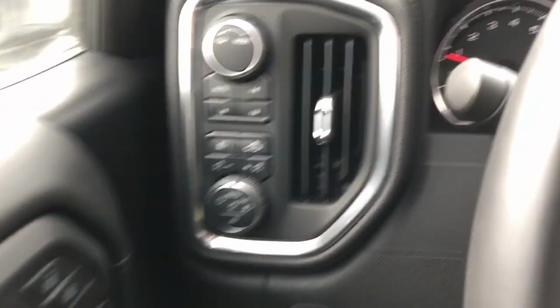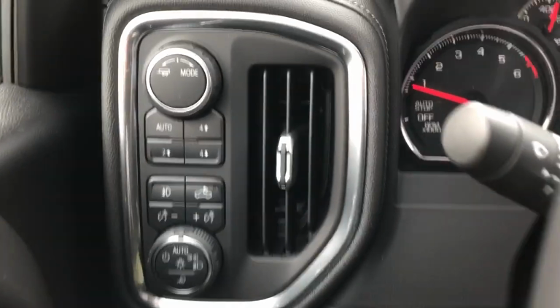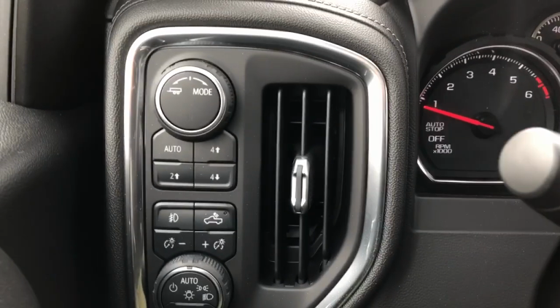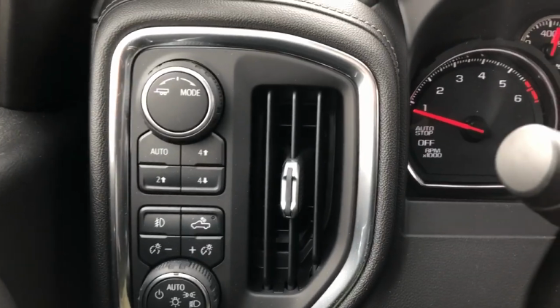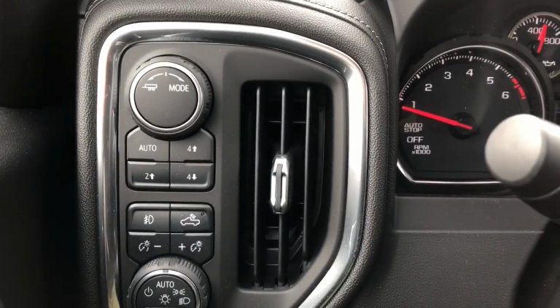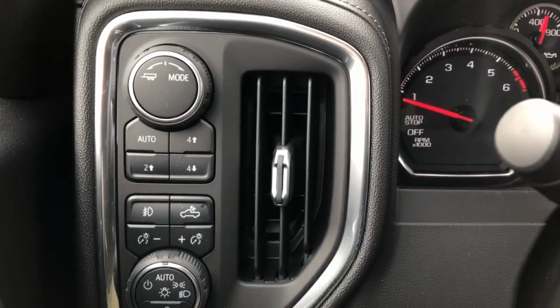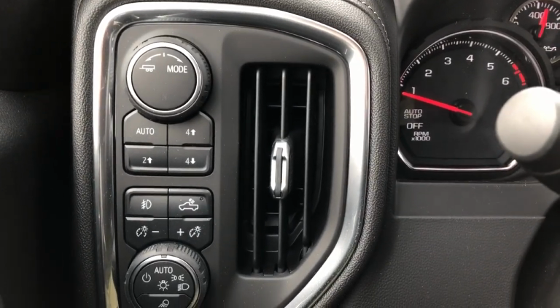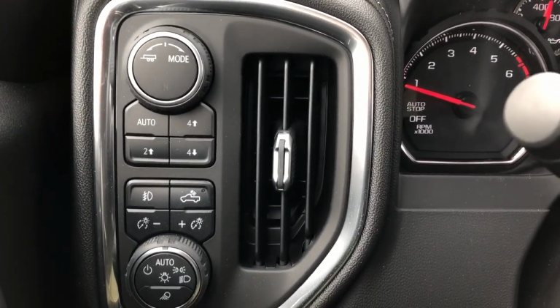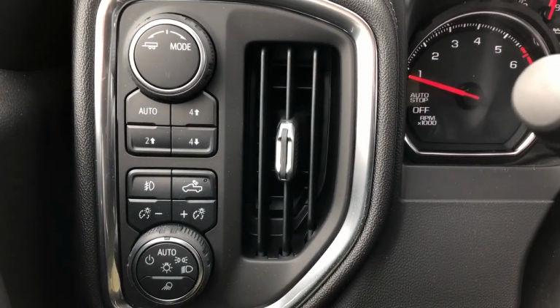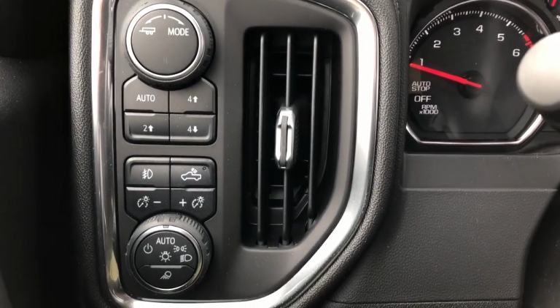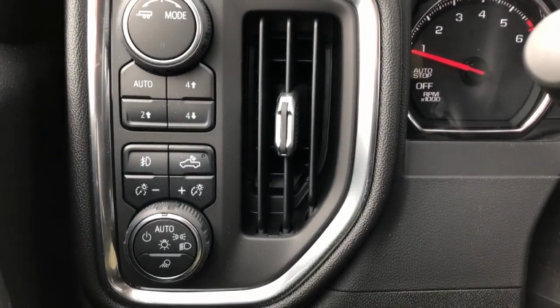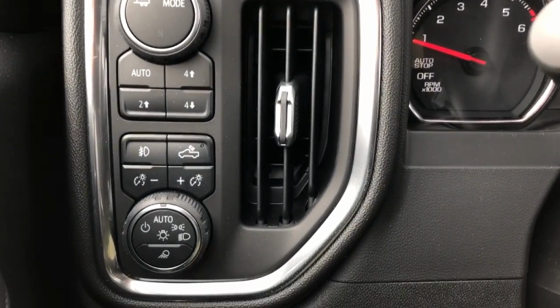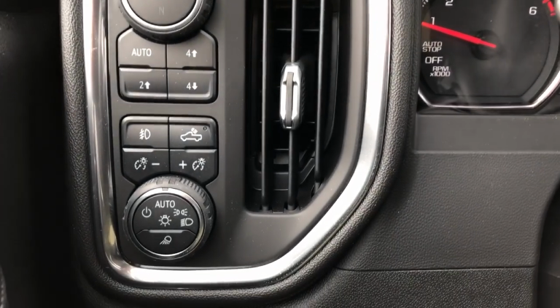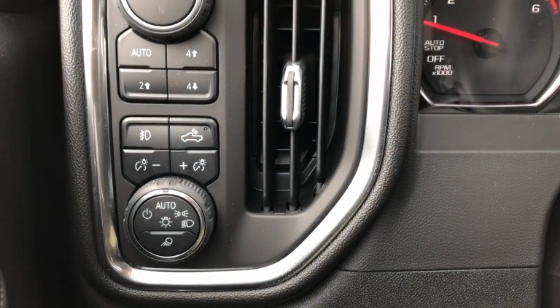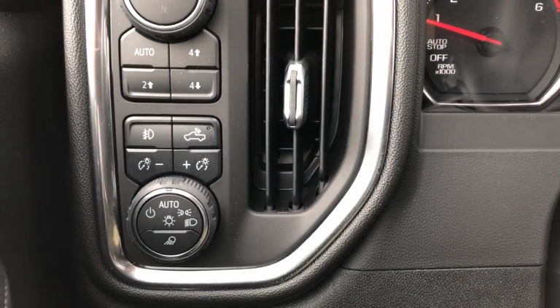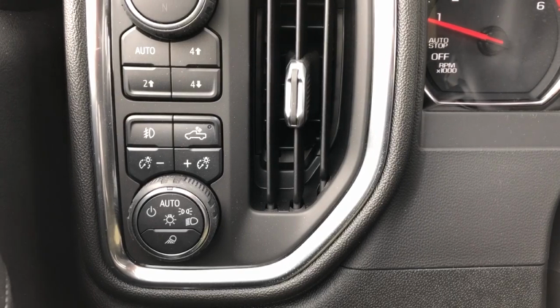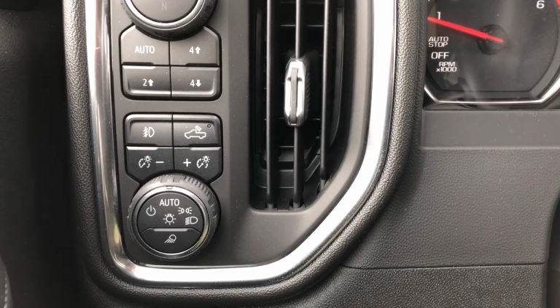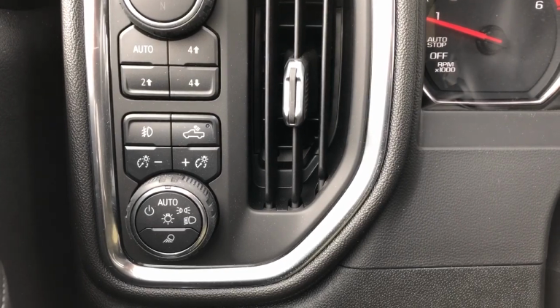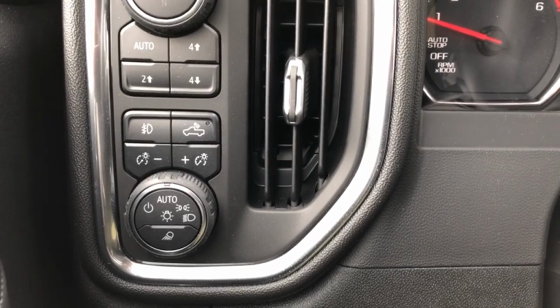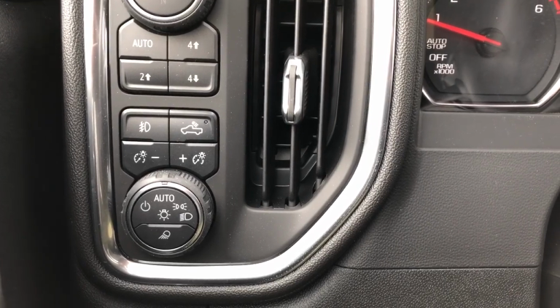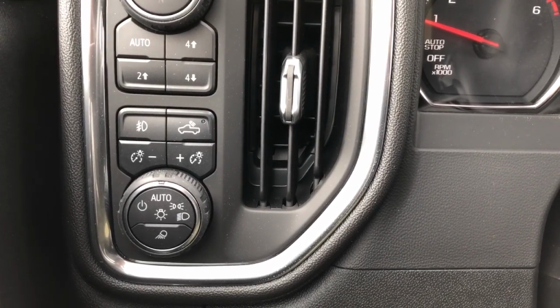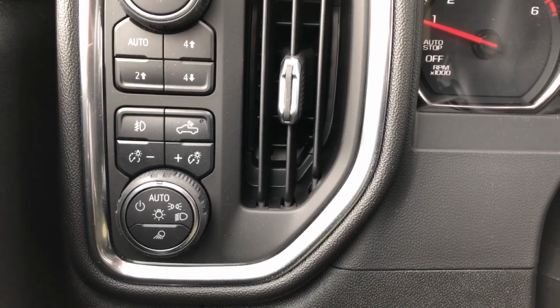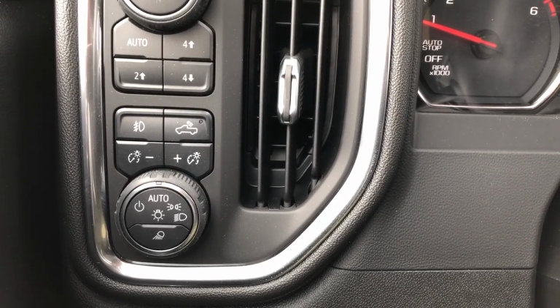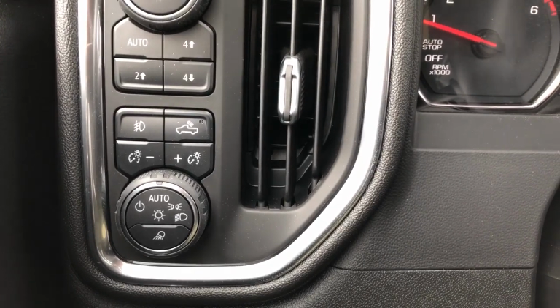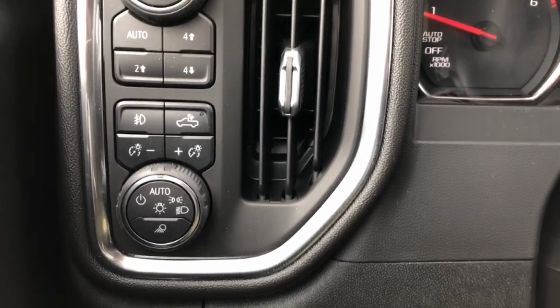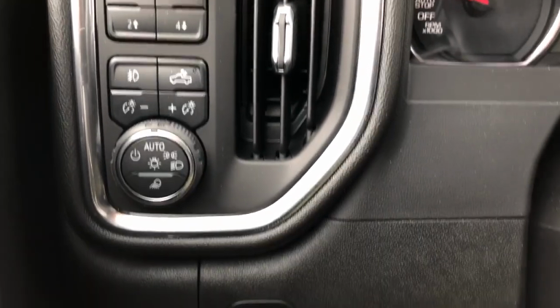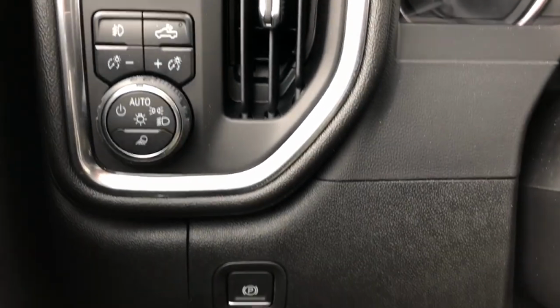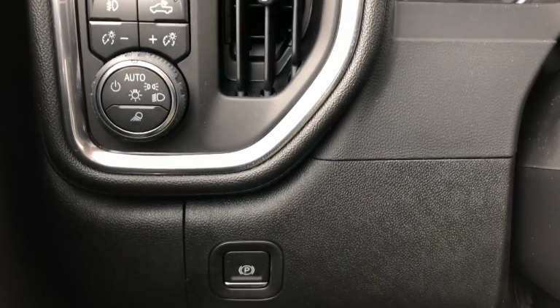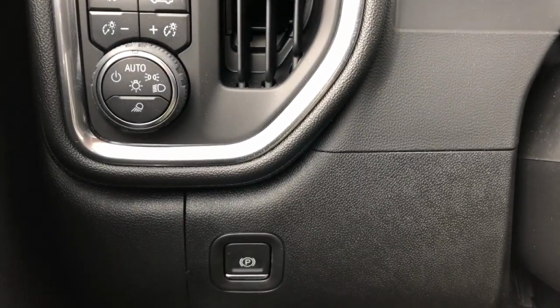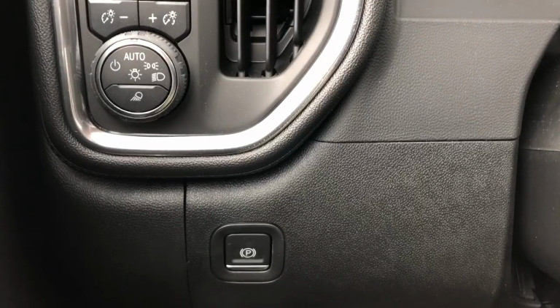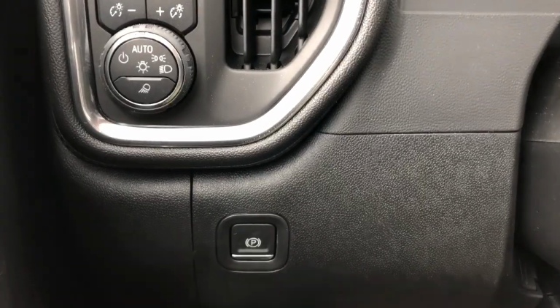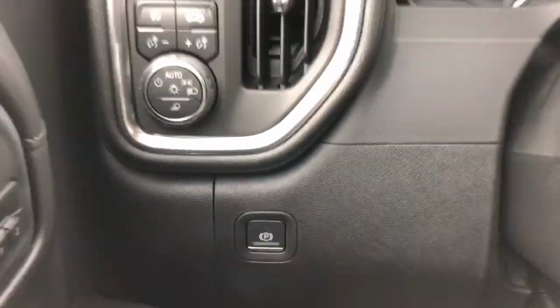Now off to the left of the steering wheel we have our trailering mode, 4 wheel drive system, fog lights, truck bed lighting, our interior lighting dimmer switch as well as daytime running lights, and down below that we have our electronic park brake.